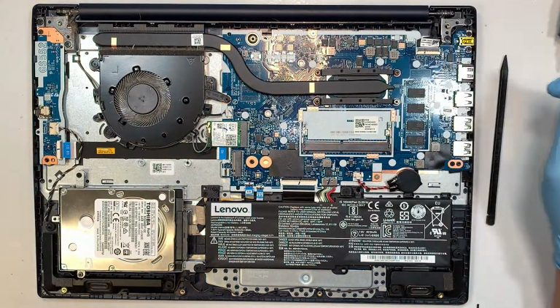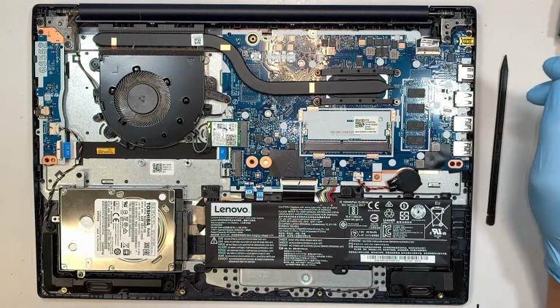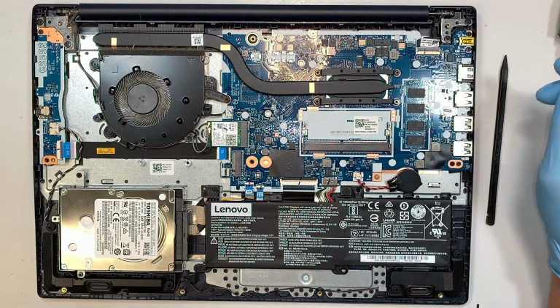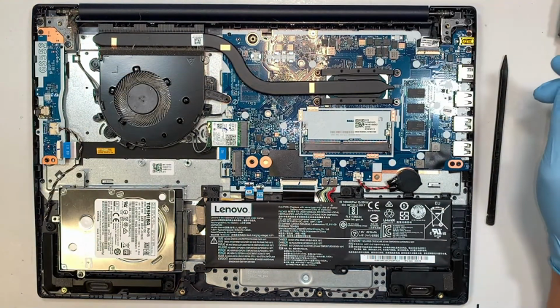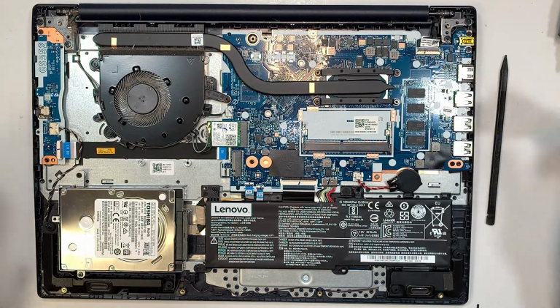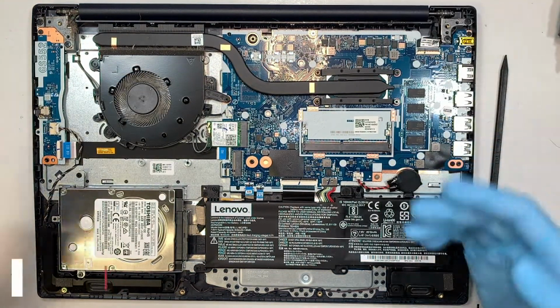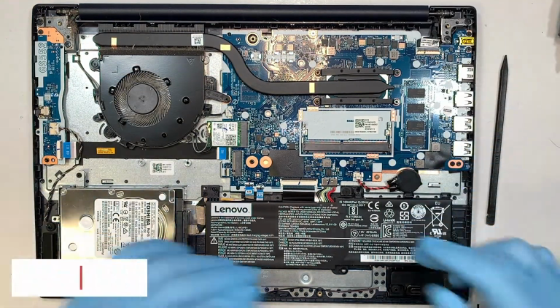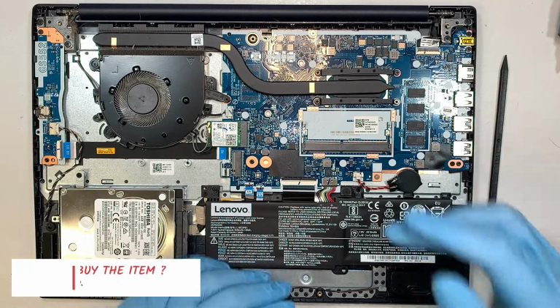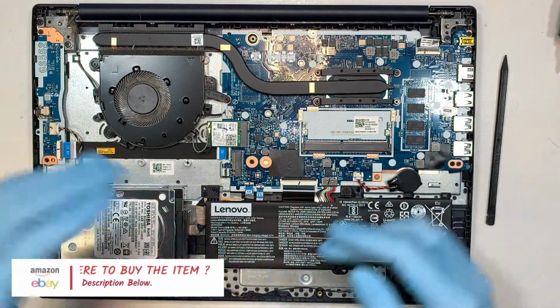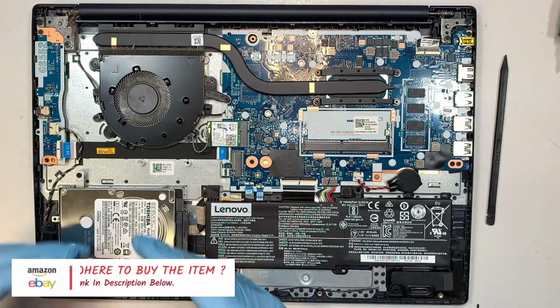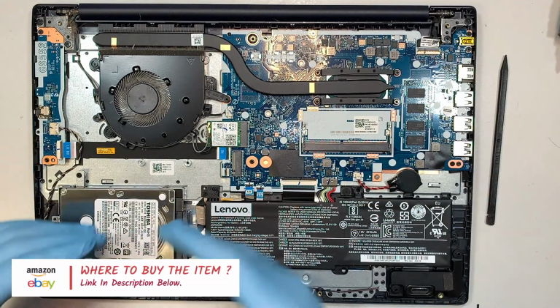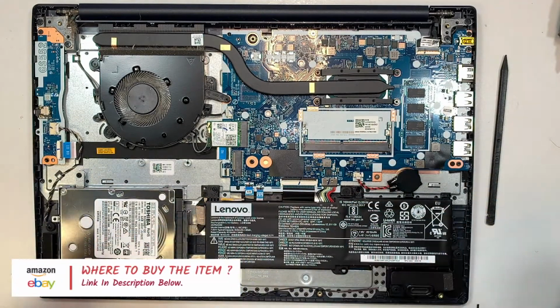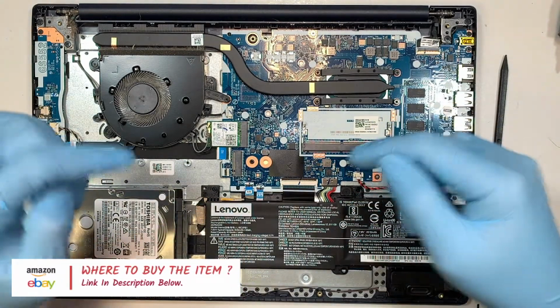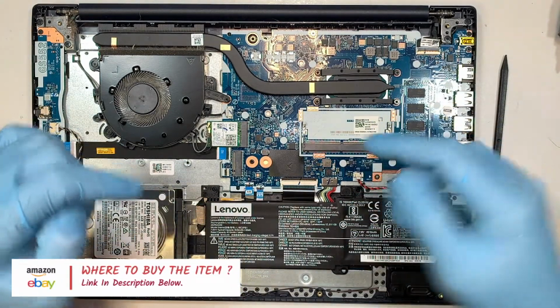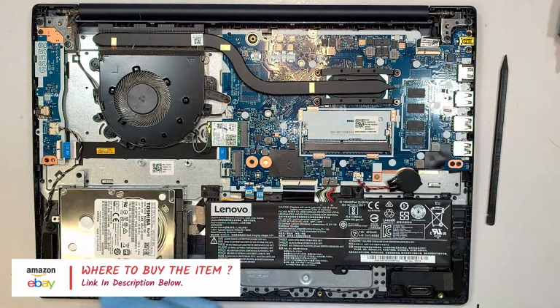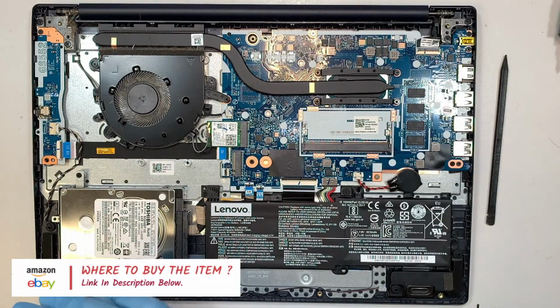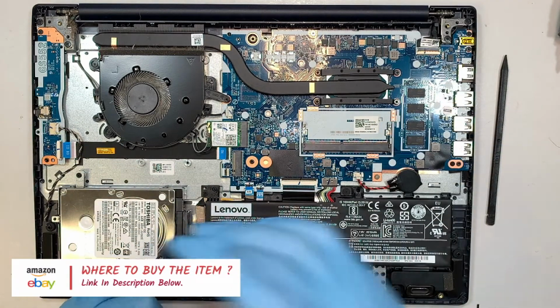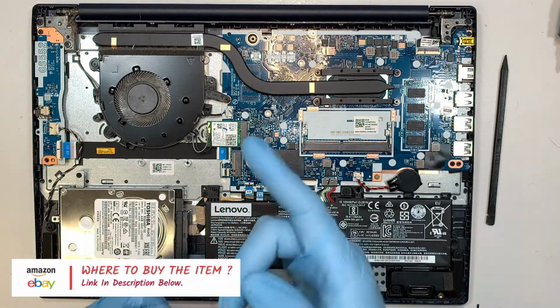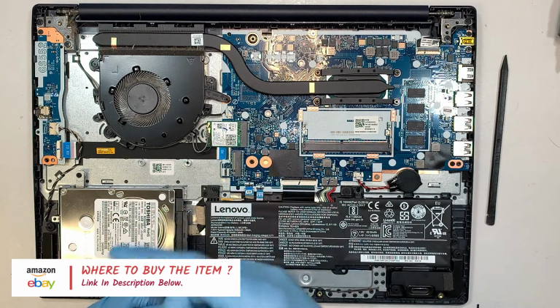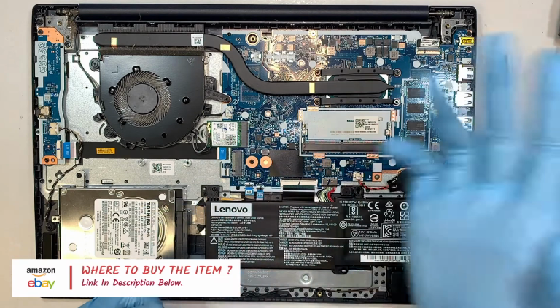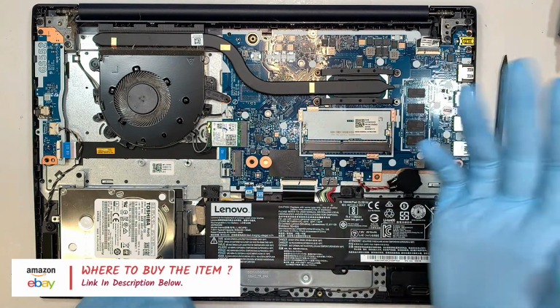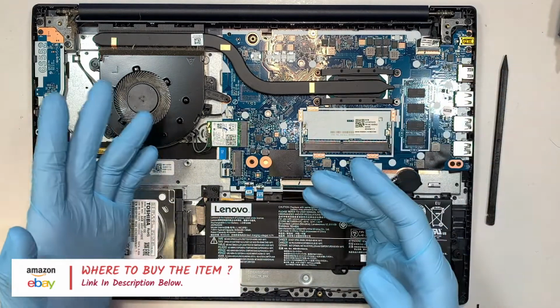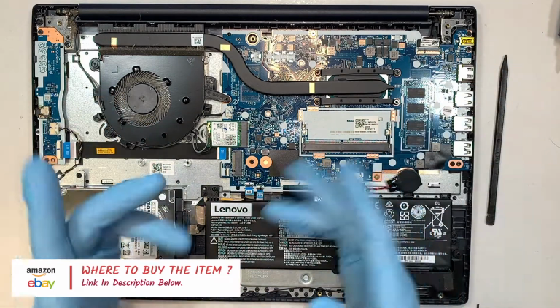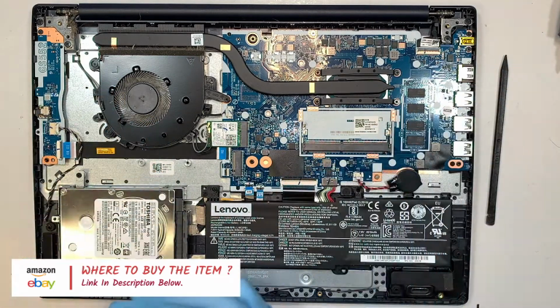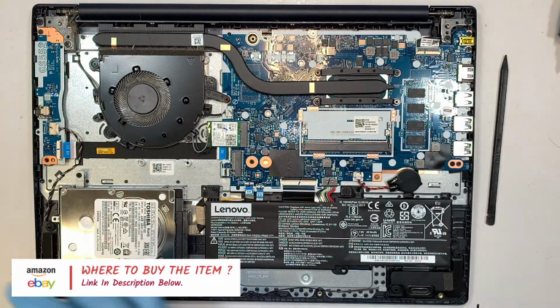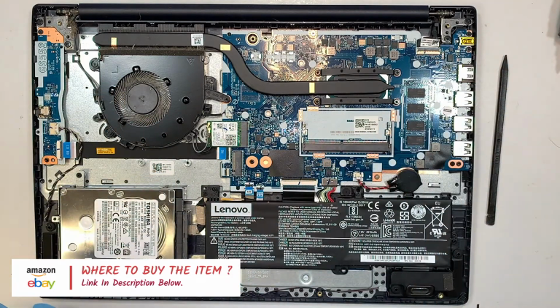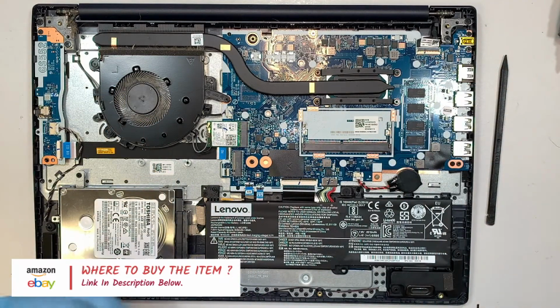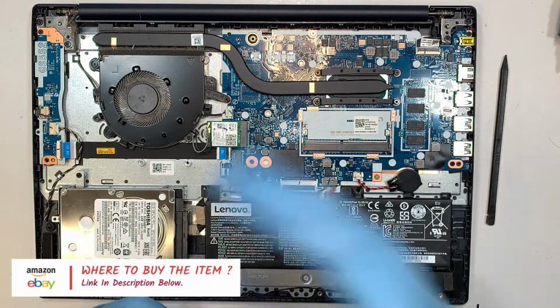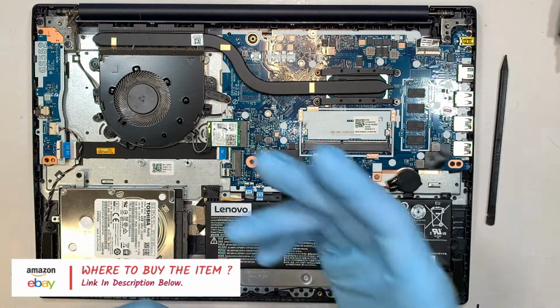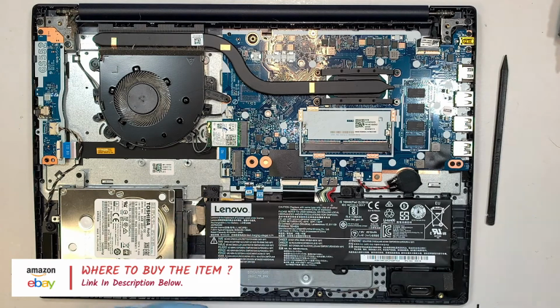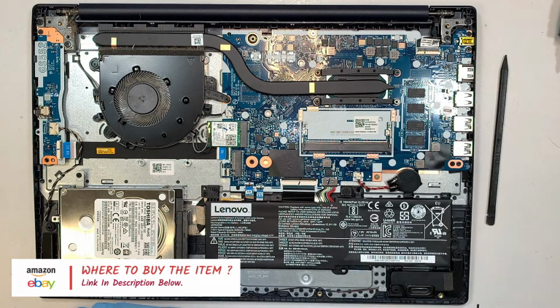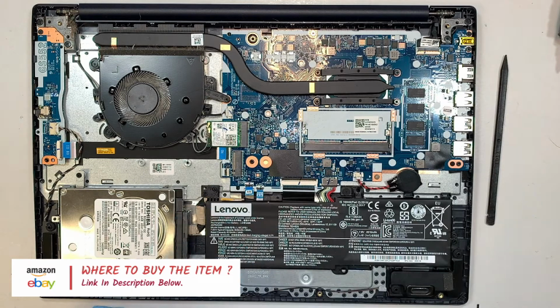If you're not sure what to buy in terms of the battery, the RAM, or the hard drive, check out the link in the description below. I'll link them to Amazon or eBay where you can buy the replacement part as well as the tools for this upgrade.